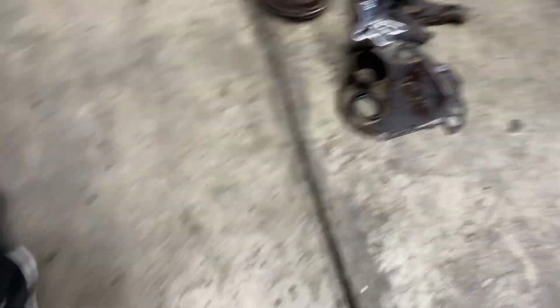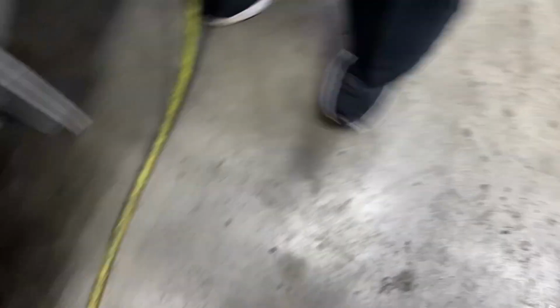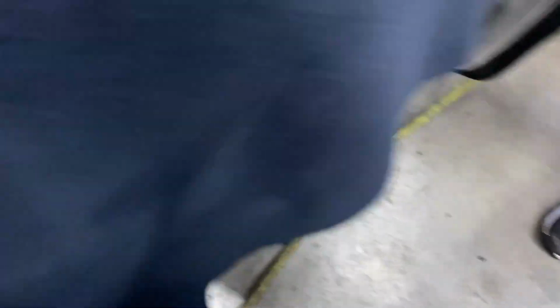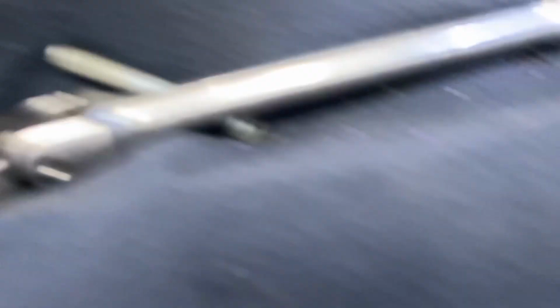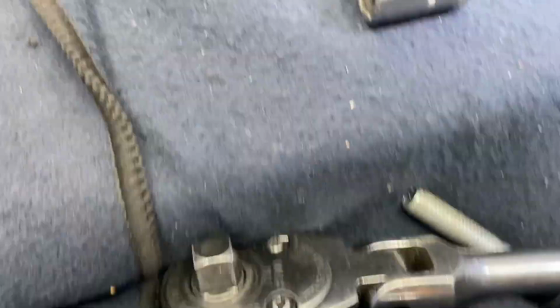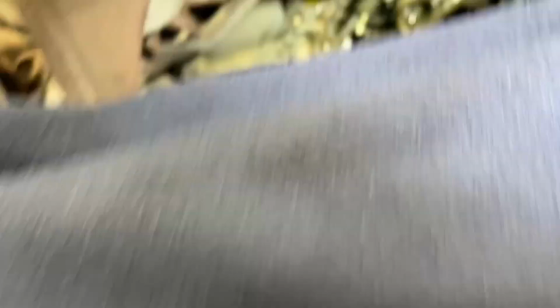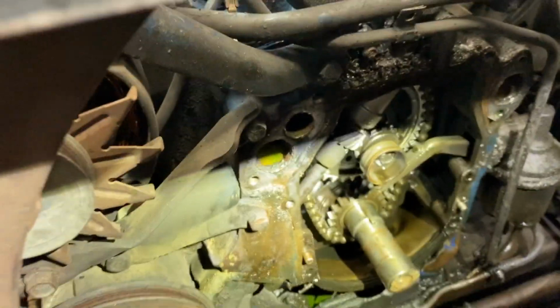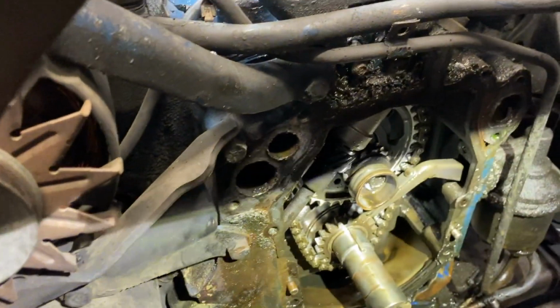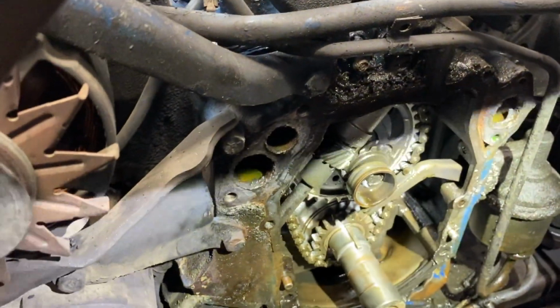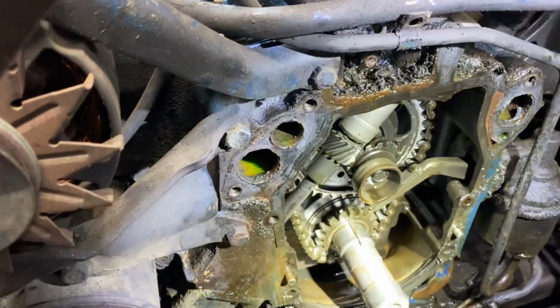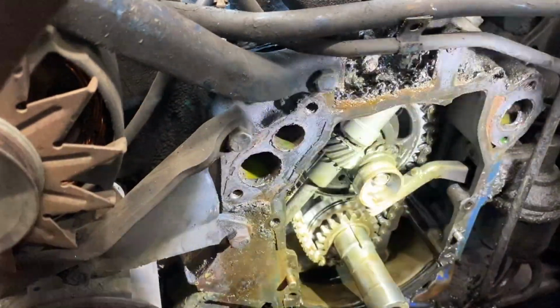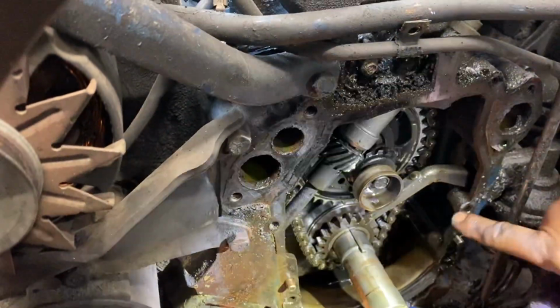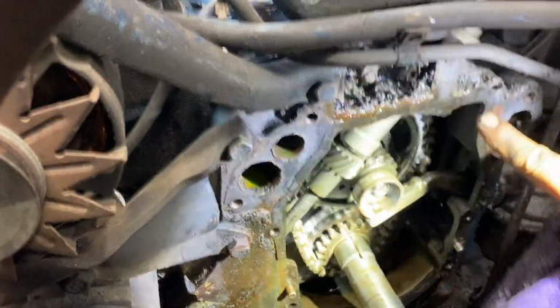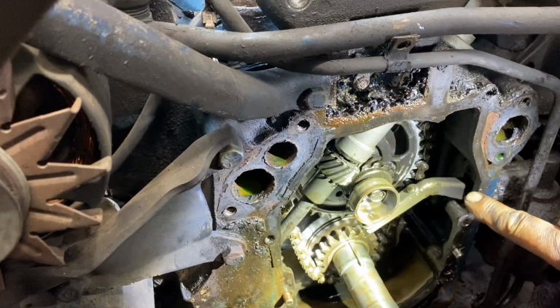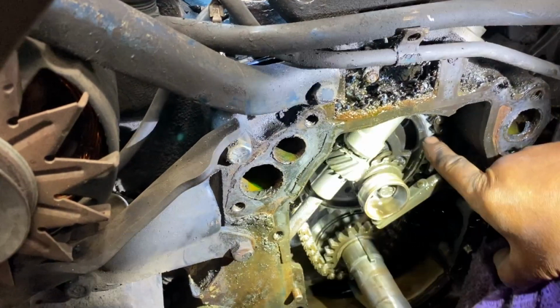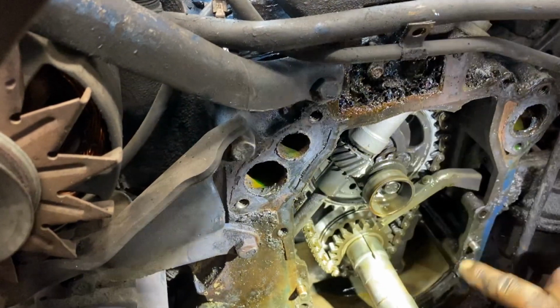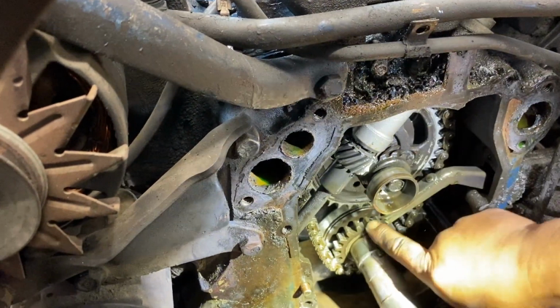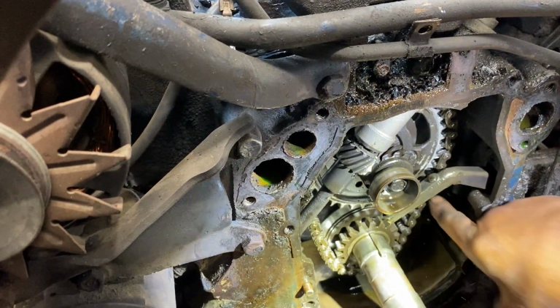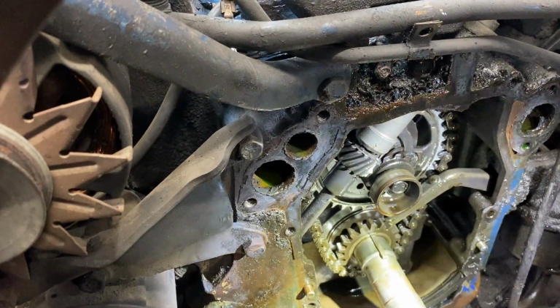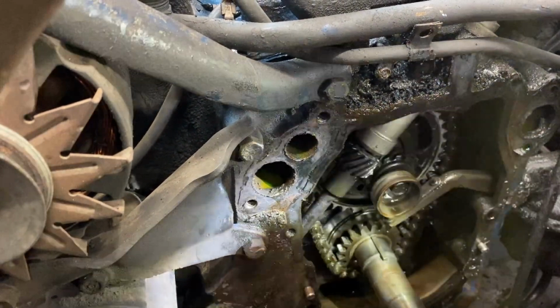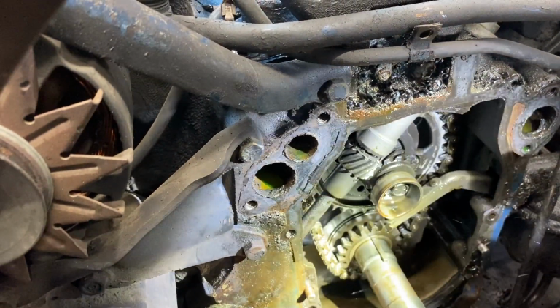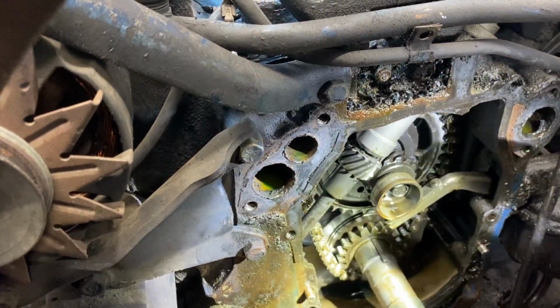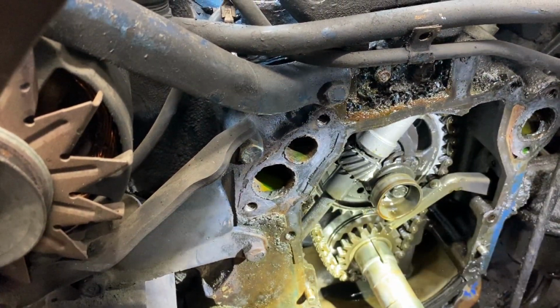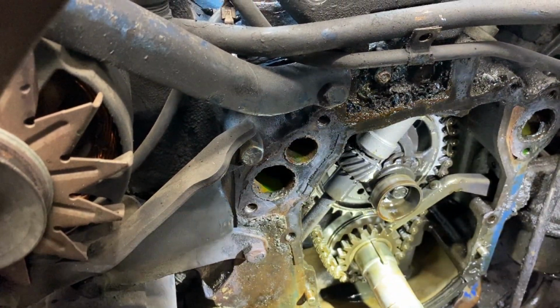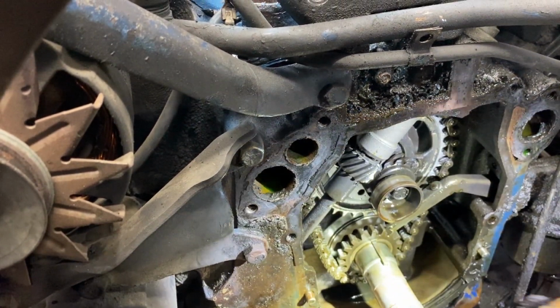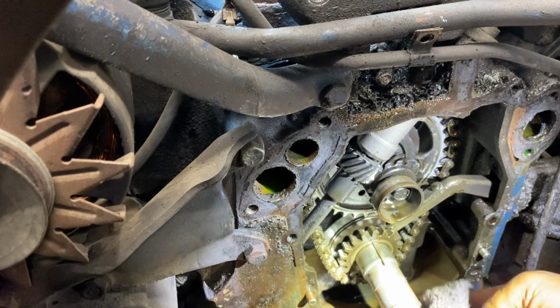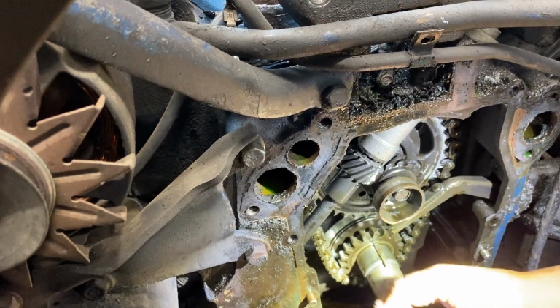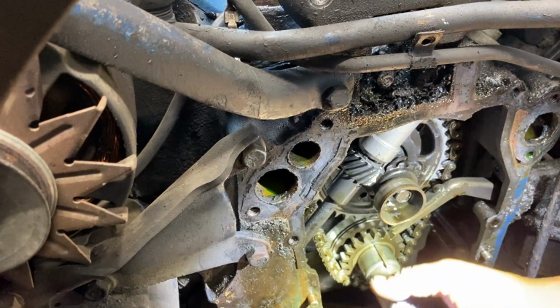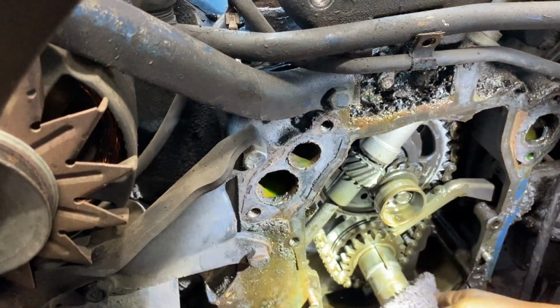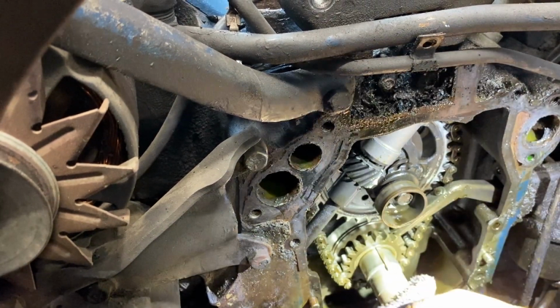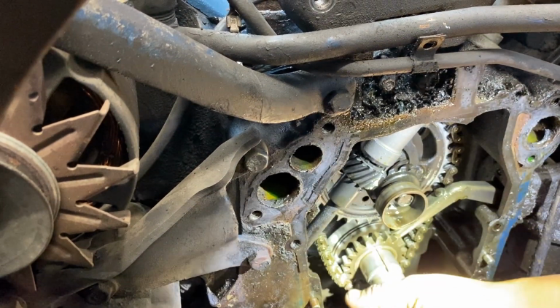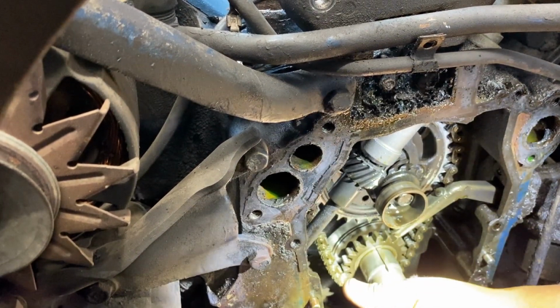Now here's where I say we need to stop. Putting a chain set in it — this gear, this gear, and a chain — will fix that problem. But it will not fix the fact that the bearings inside the motor are worn.